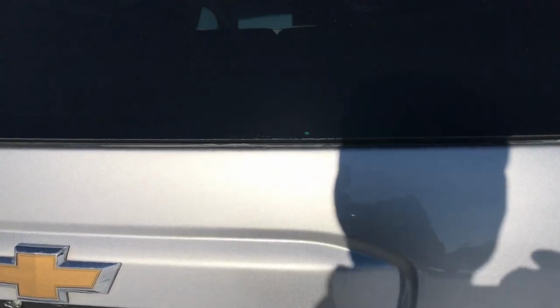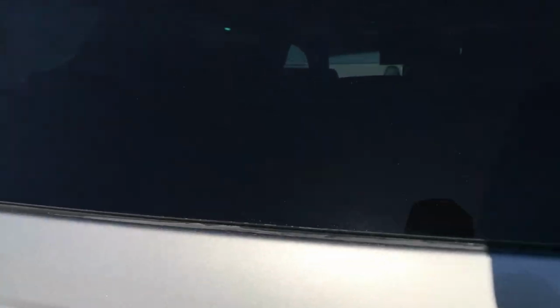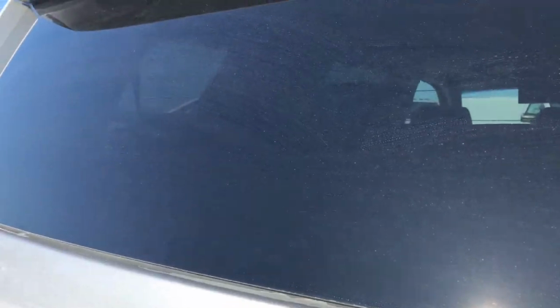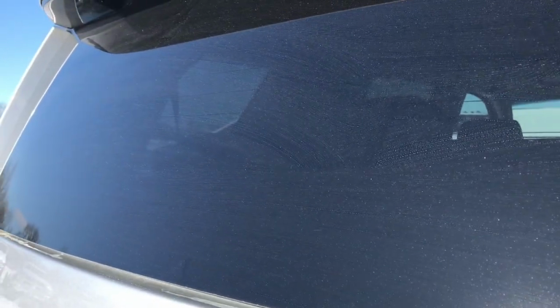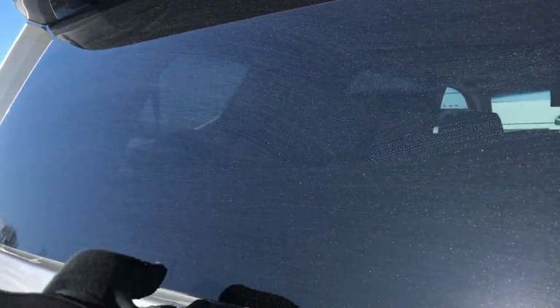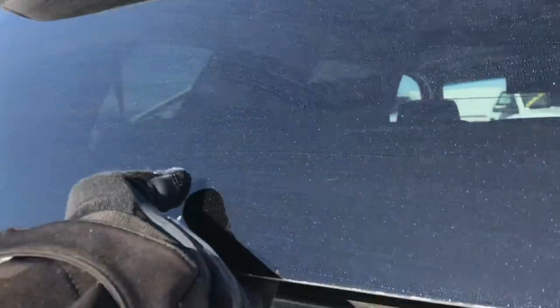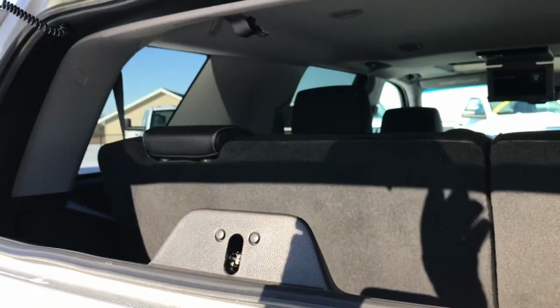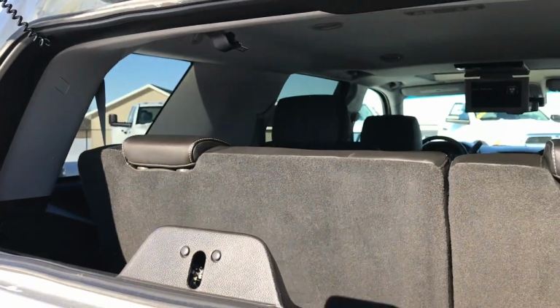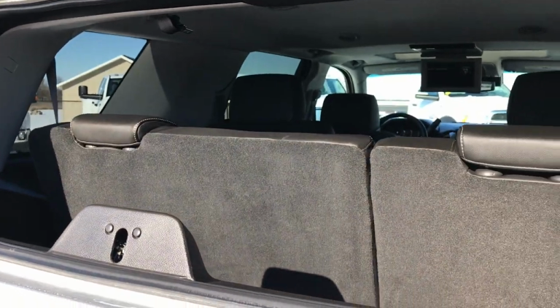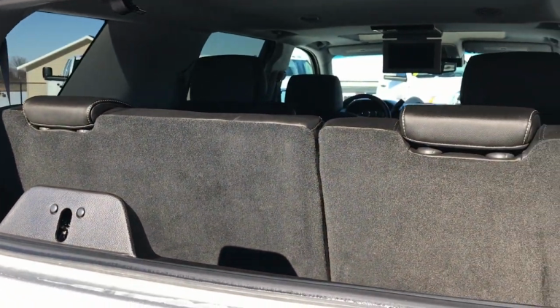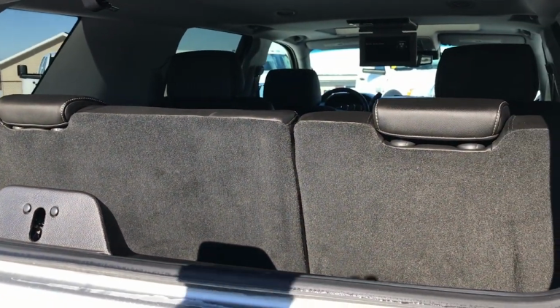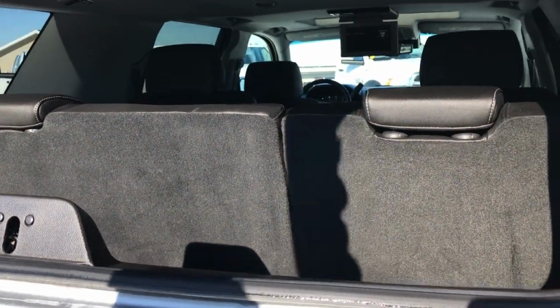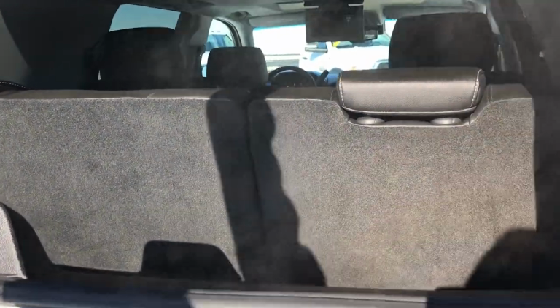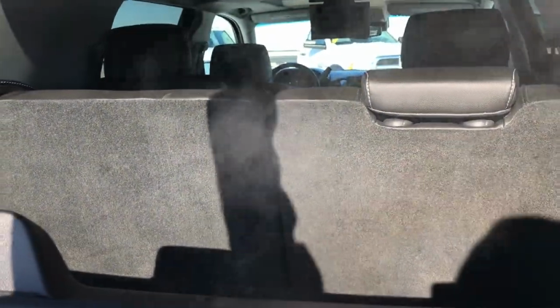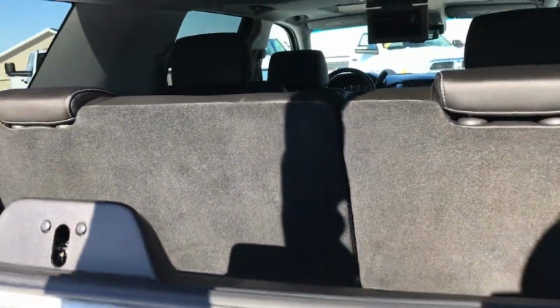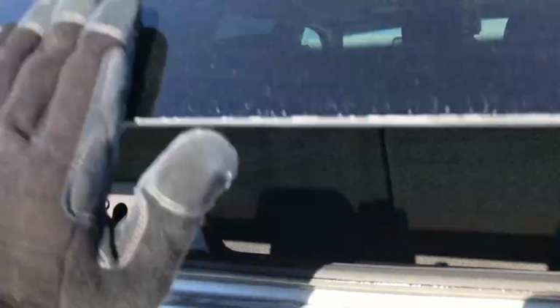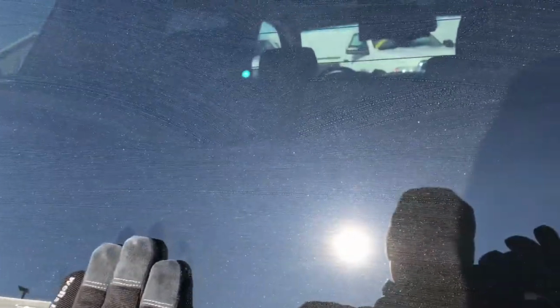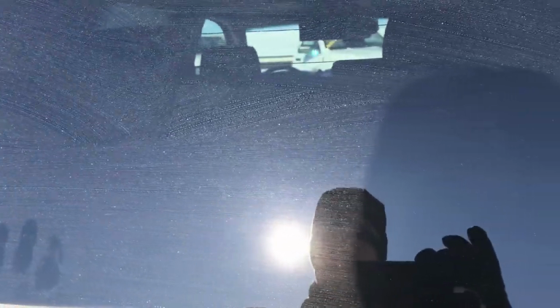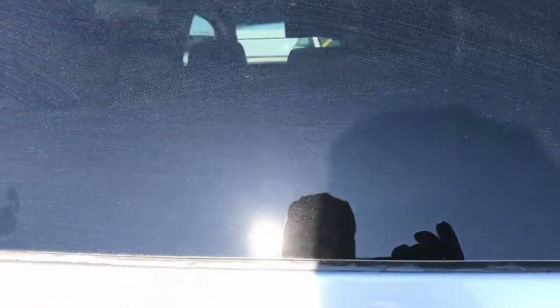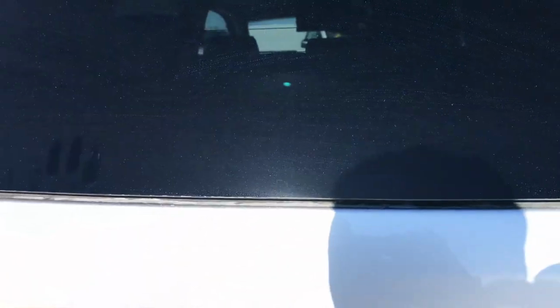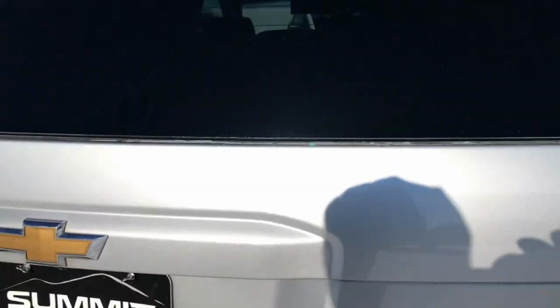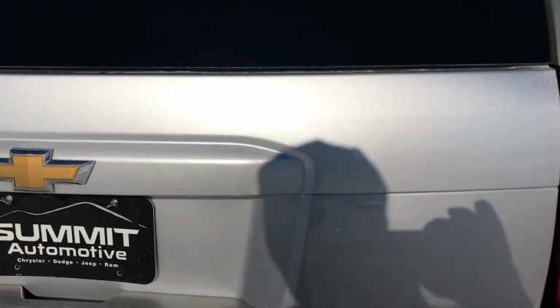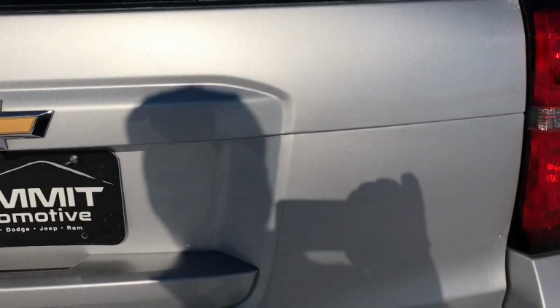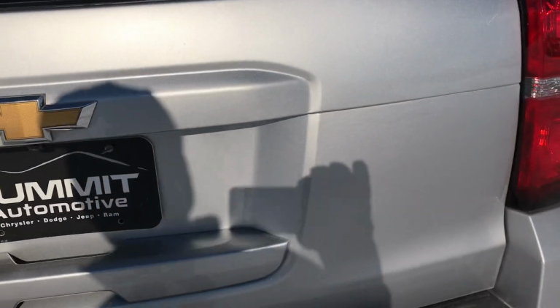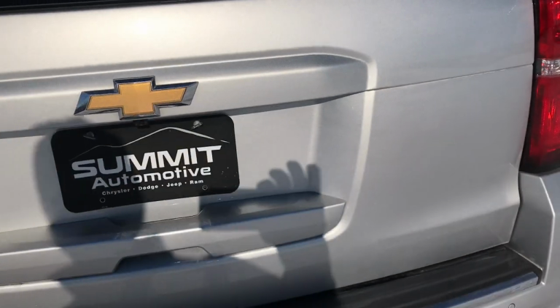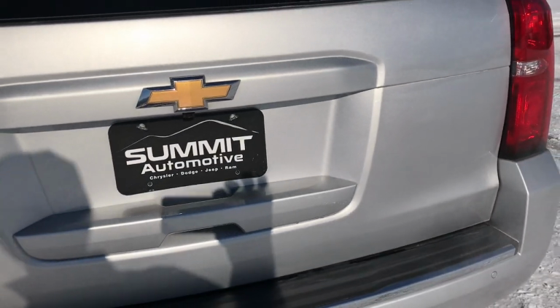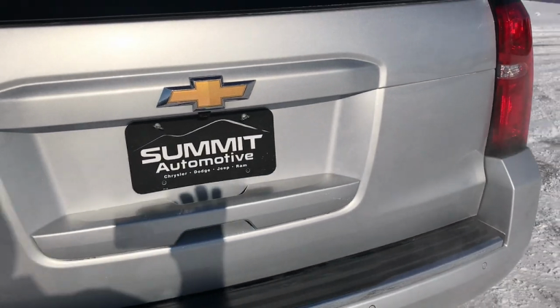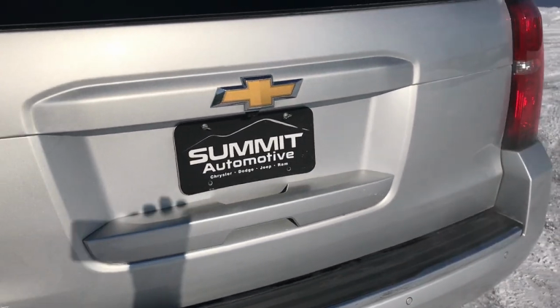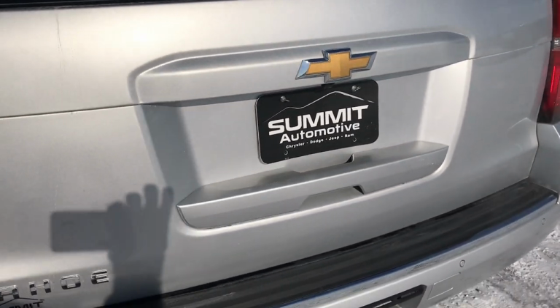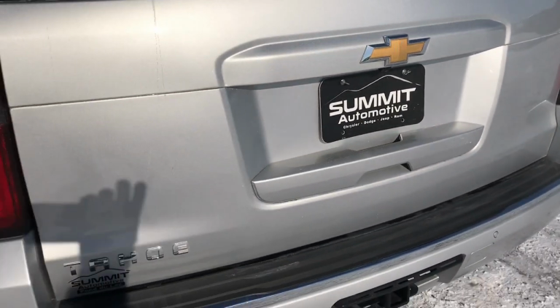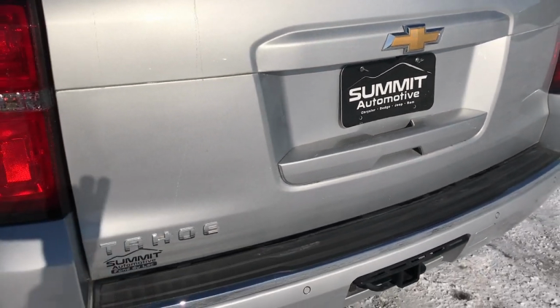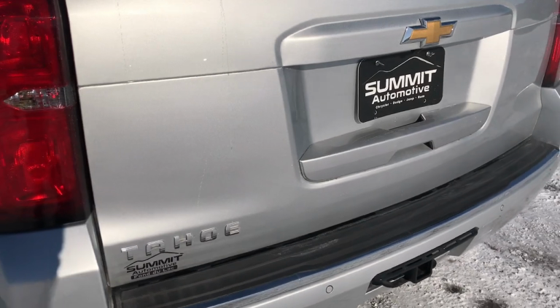It does have the flipper glass, so you press the button right there and that glass goes up, so you can still get into your storage area even if you have a trailer or a boat or something on the back where you can't open up the gate. You can still get to that back storage area.